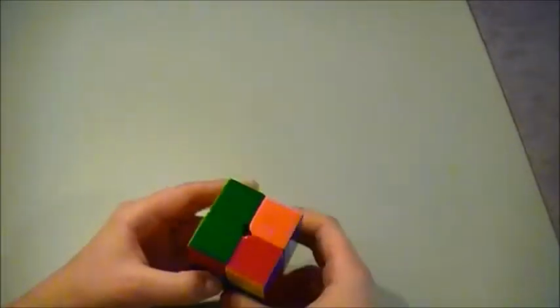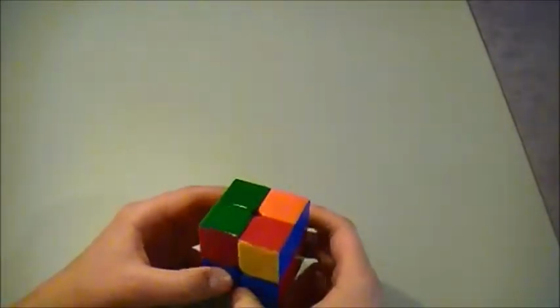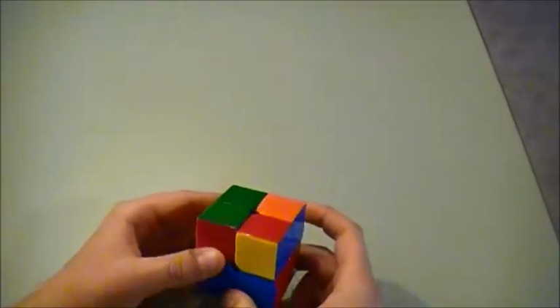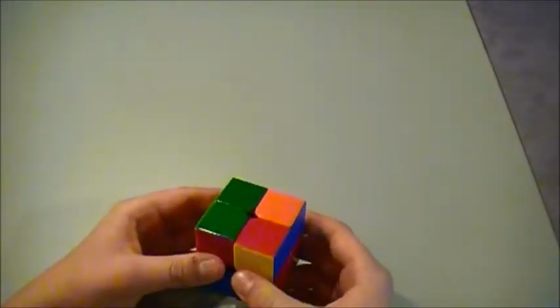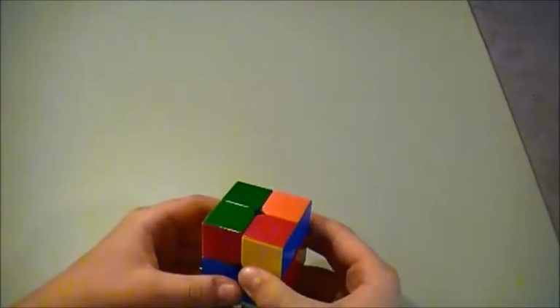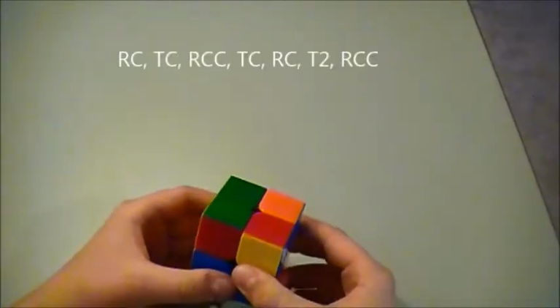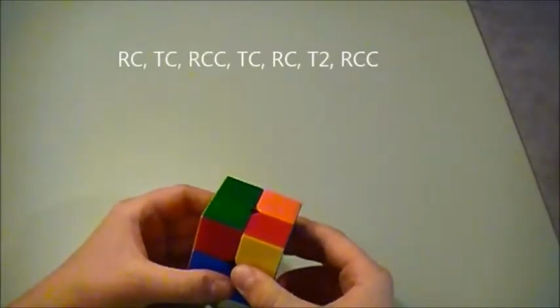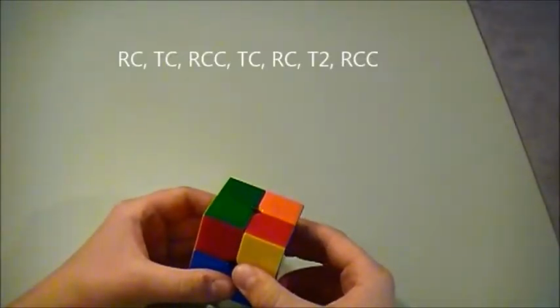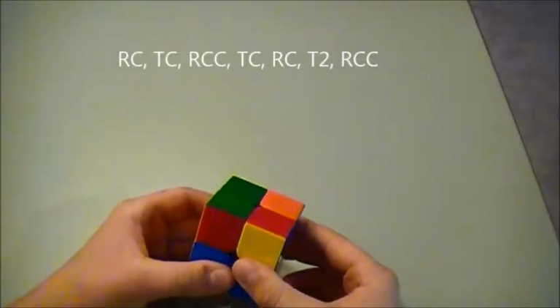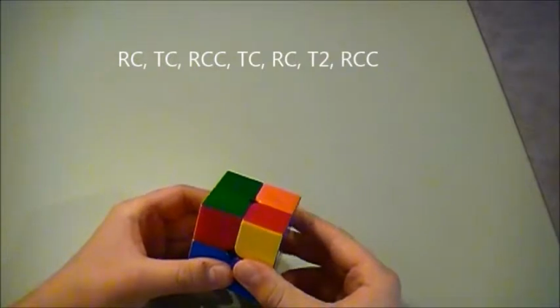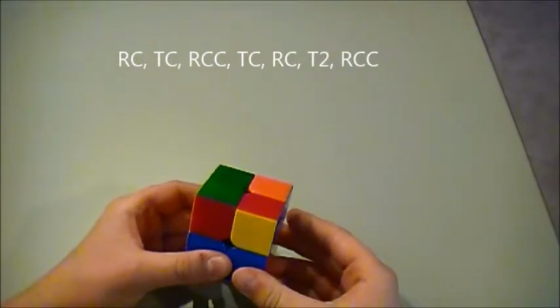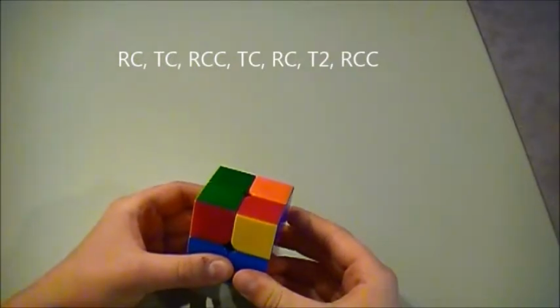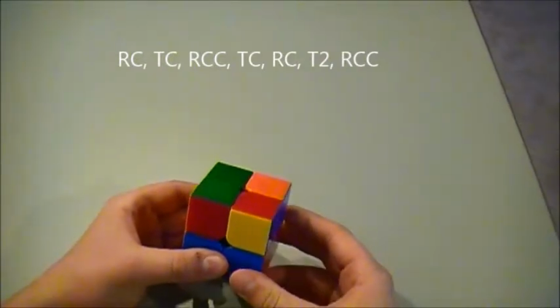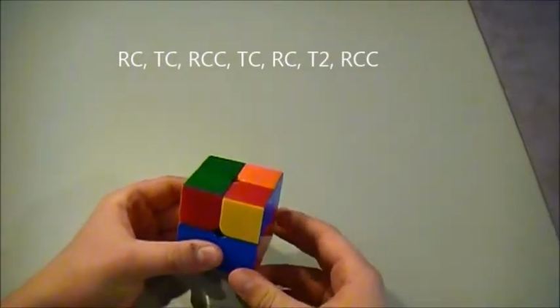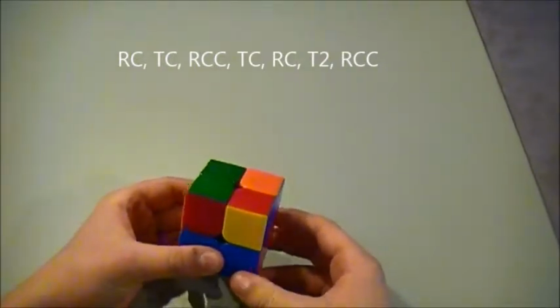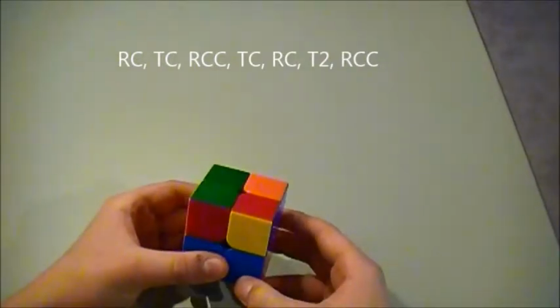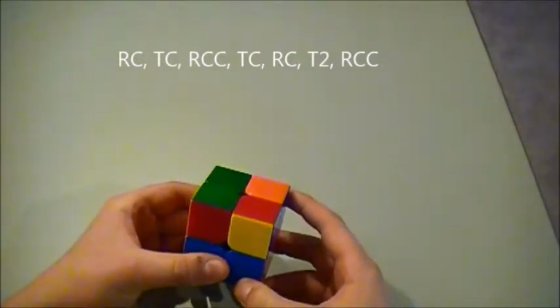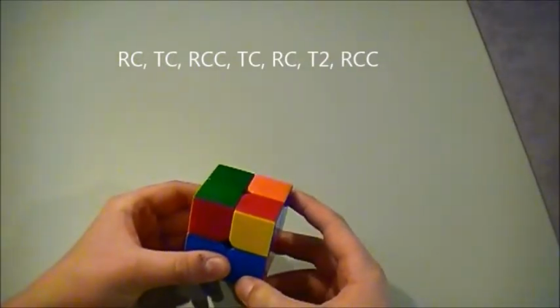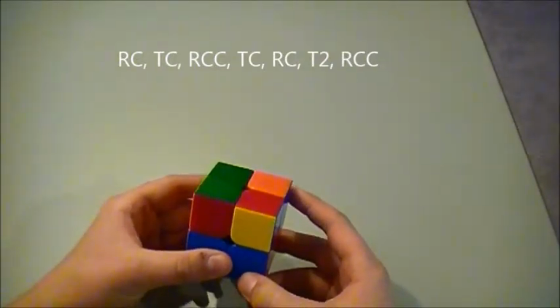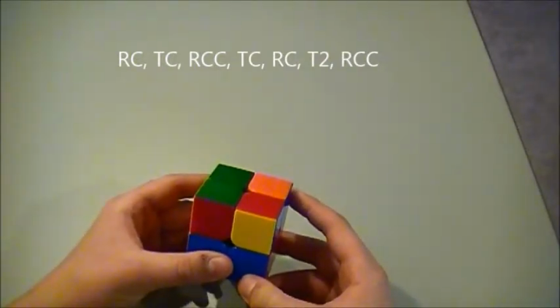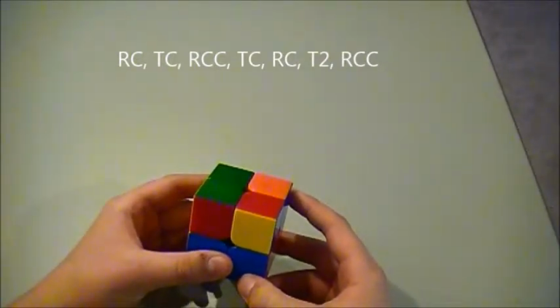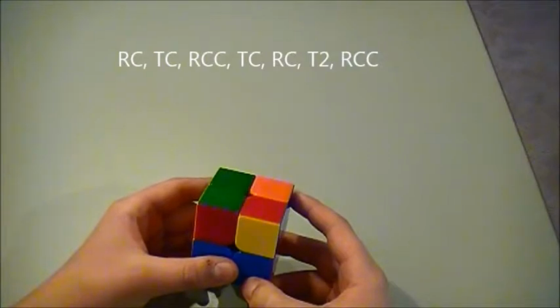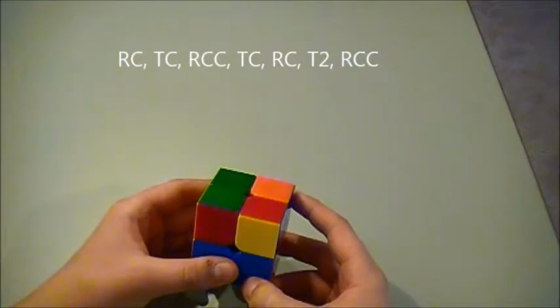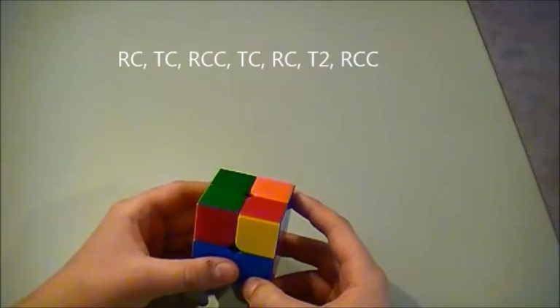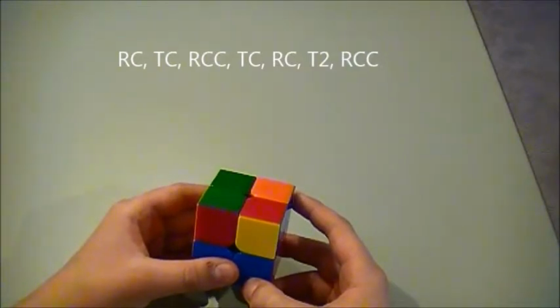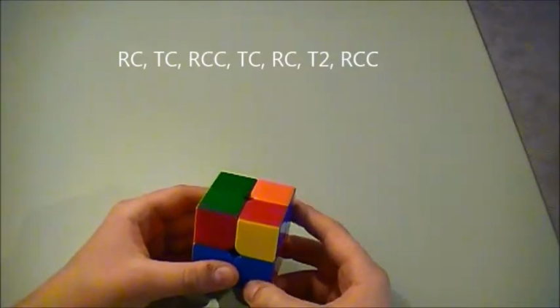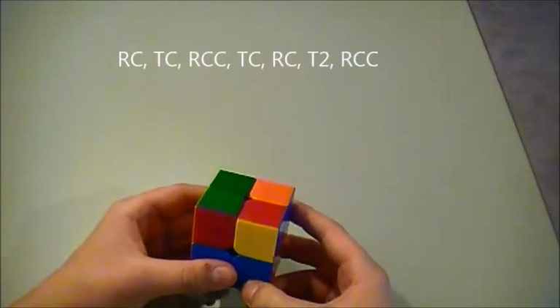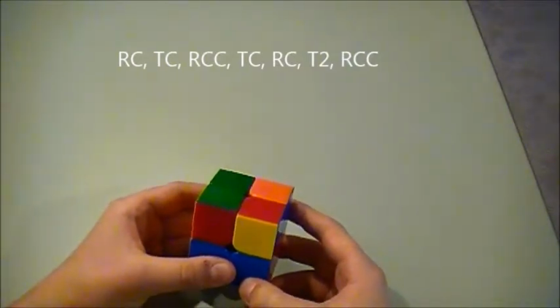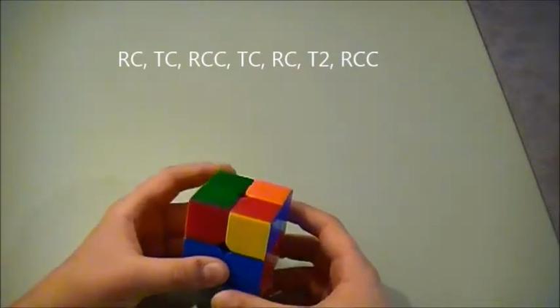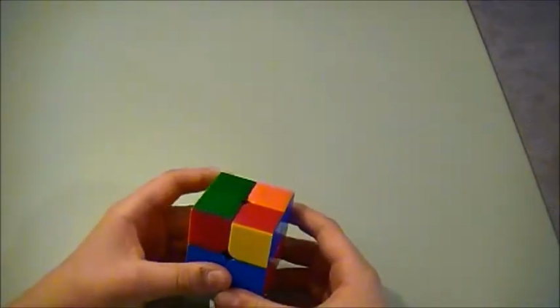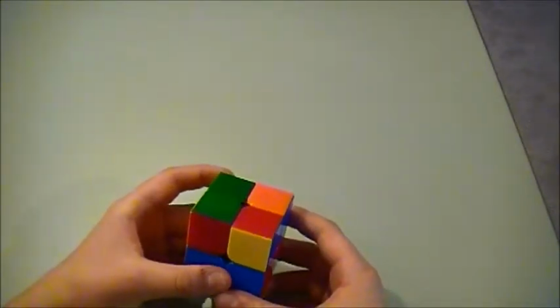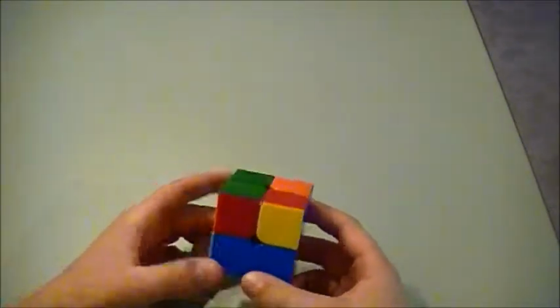So you're going to go: right clockwise, top clockwise, right counterclockwise, top clockwise, right clockwise, top twice, and then right counterclockwise.